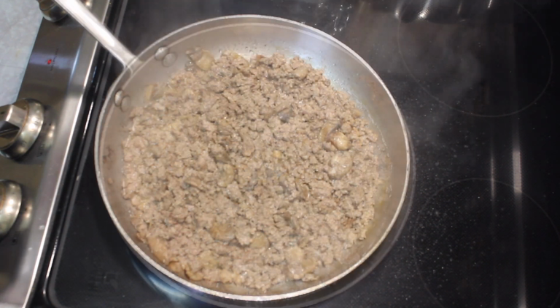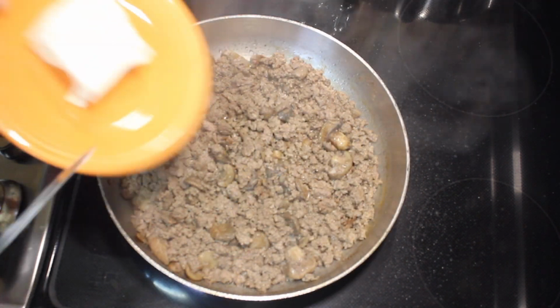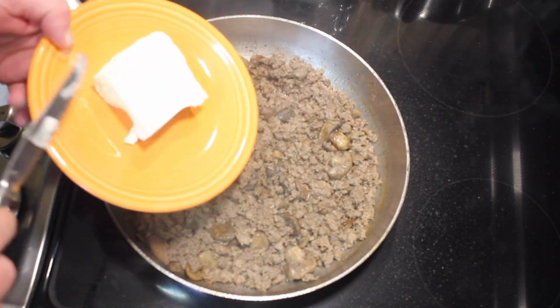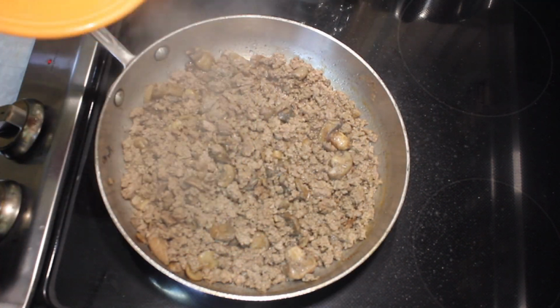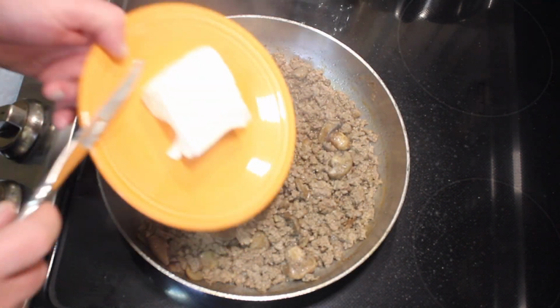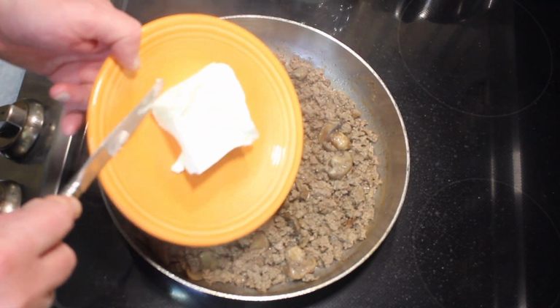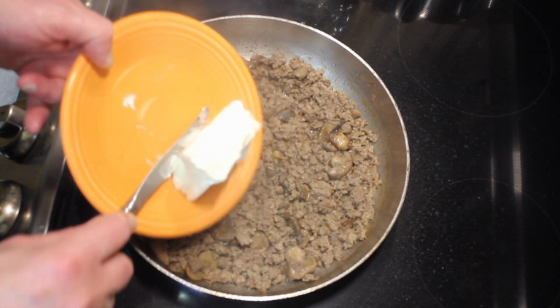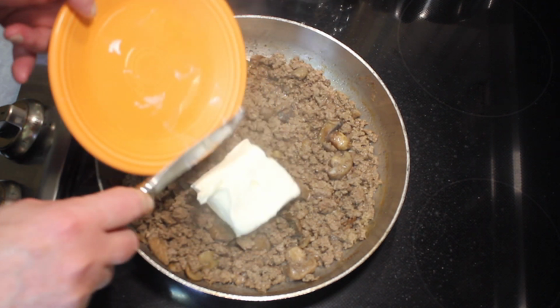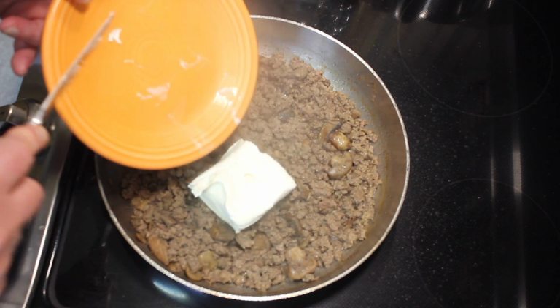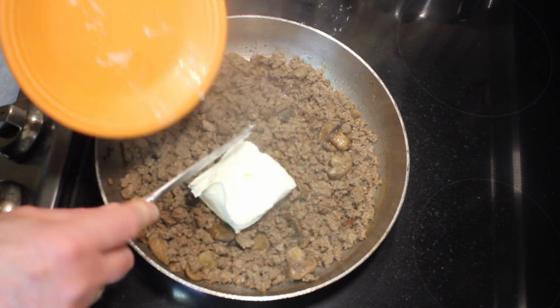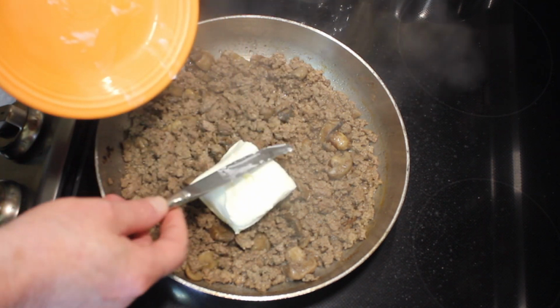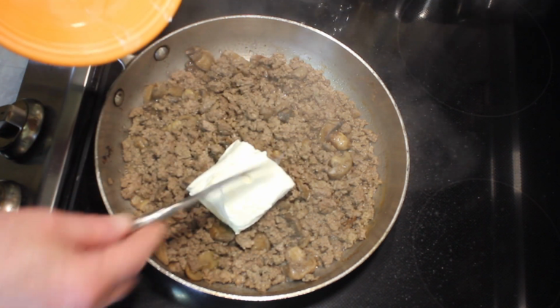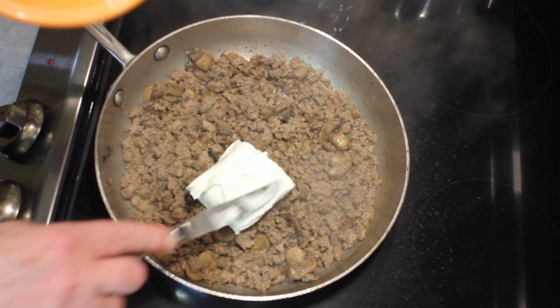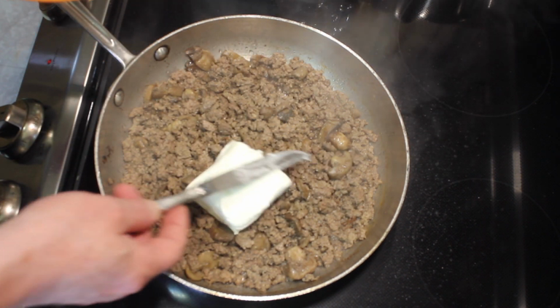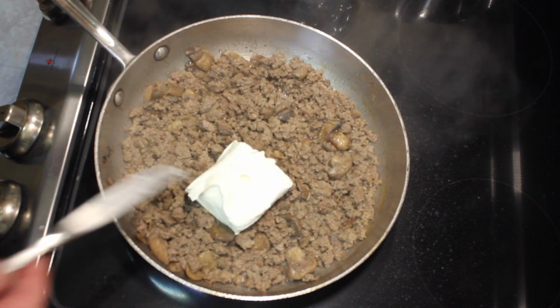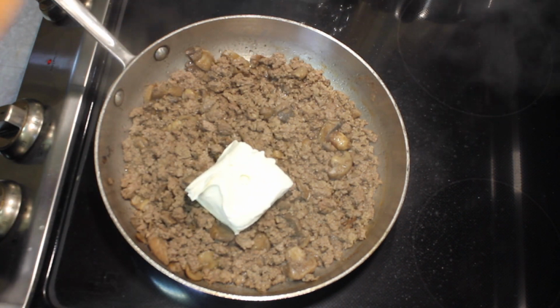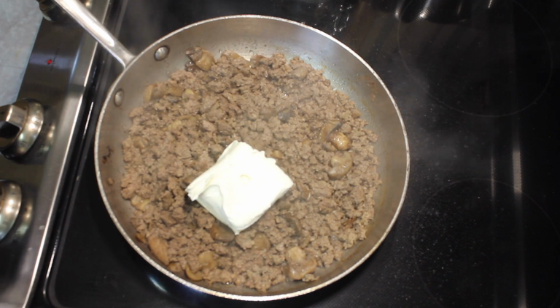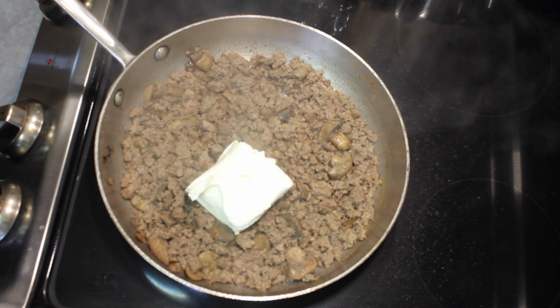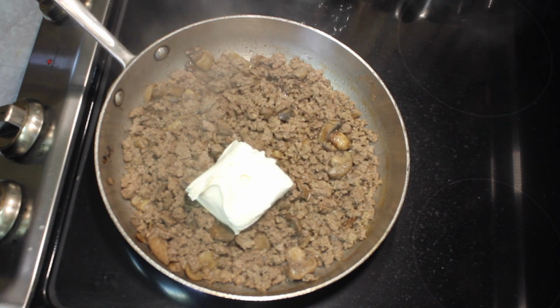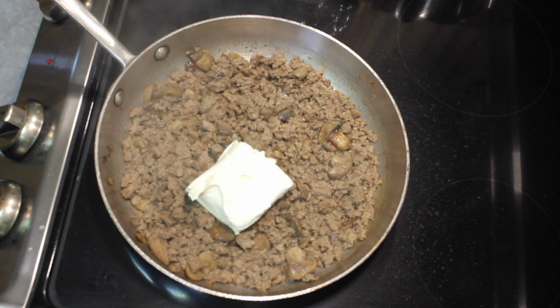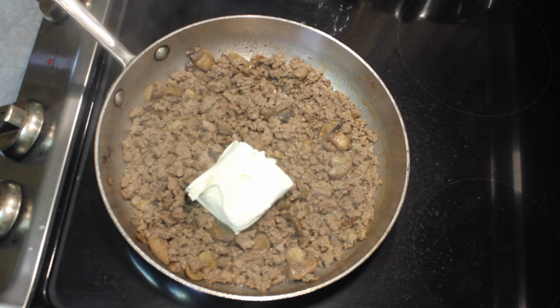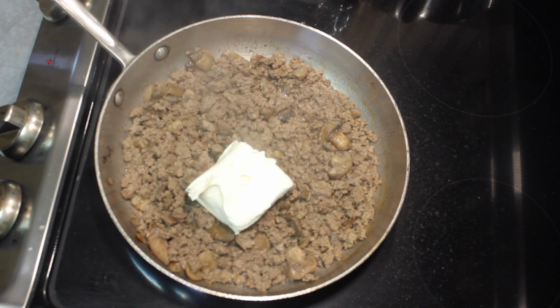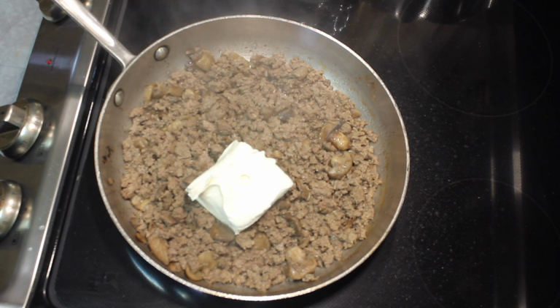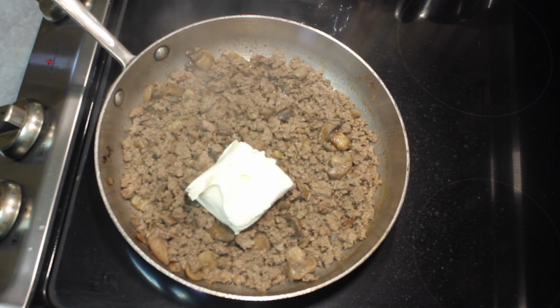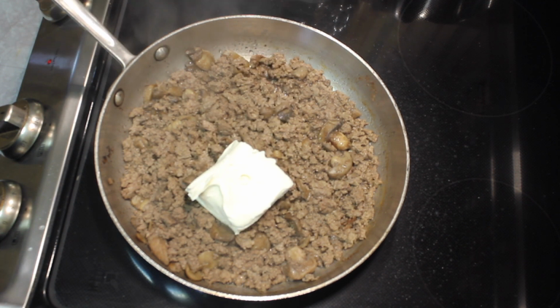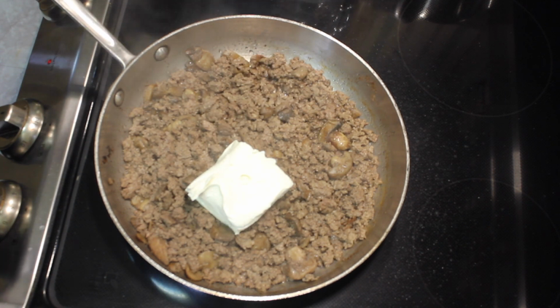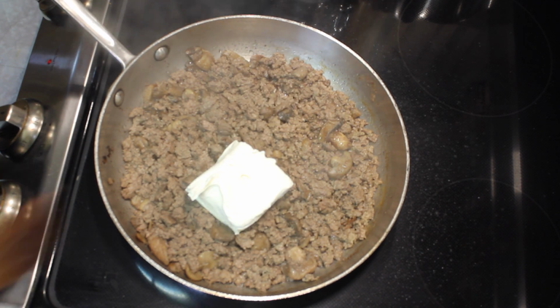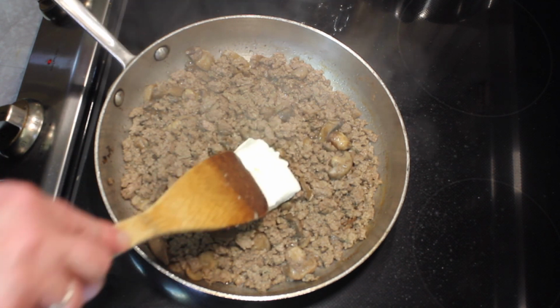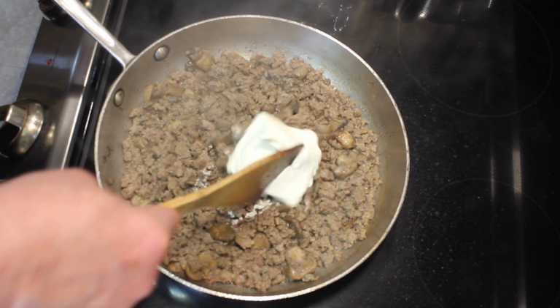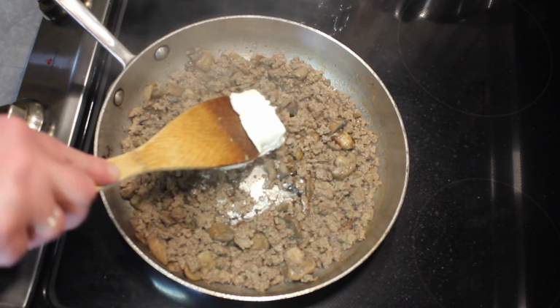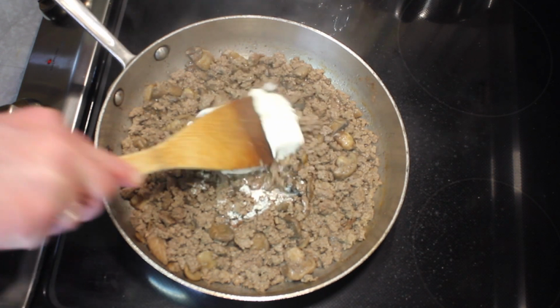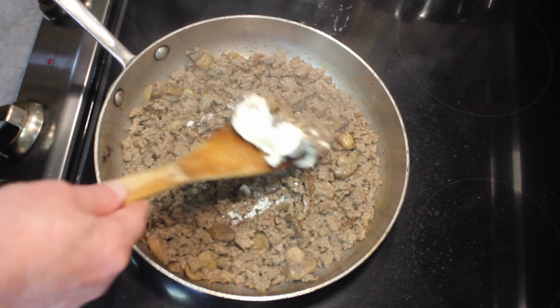Most of the water is gone. I'm going to add cream cheese — that's half a stick, four ounces of cream cheese — and let this melt in.